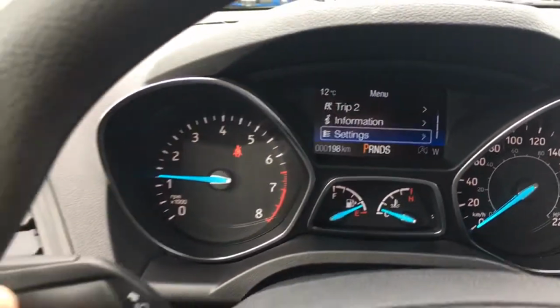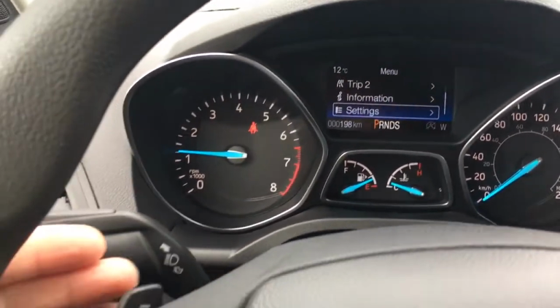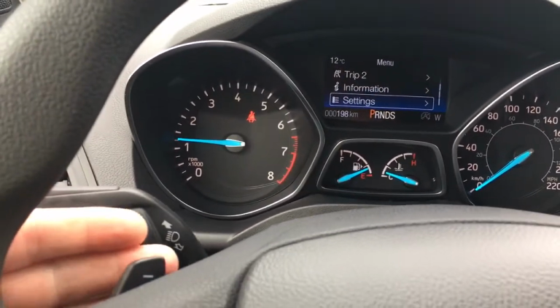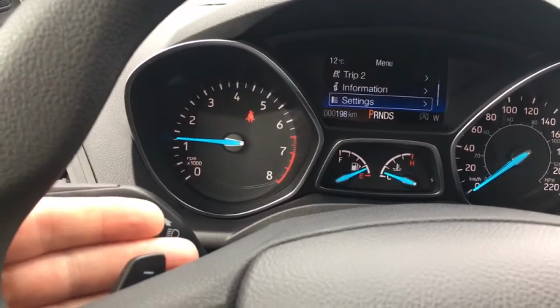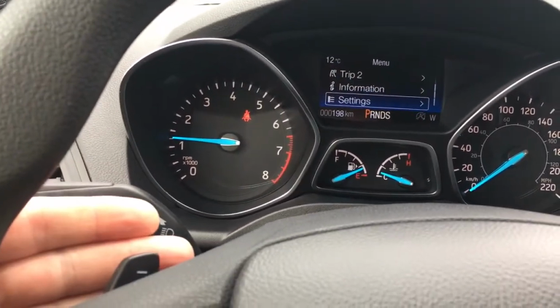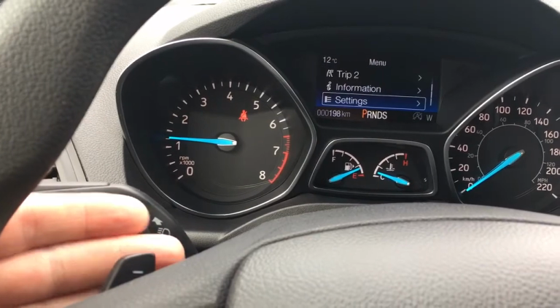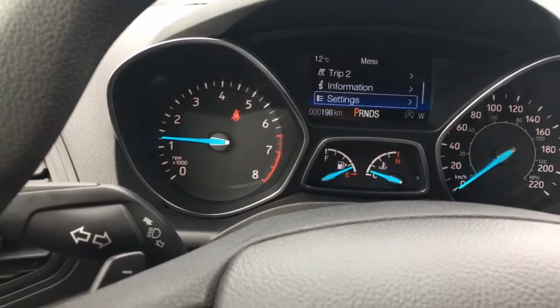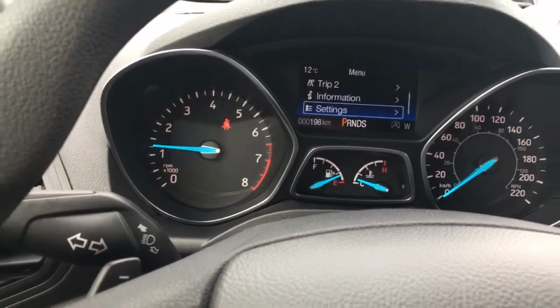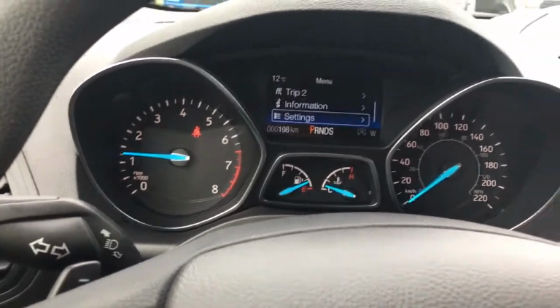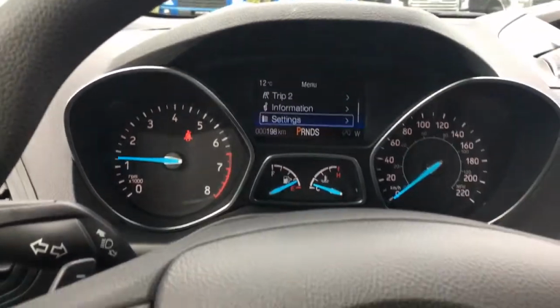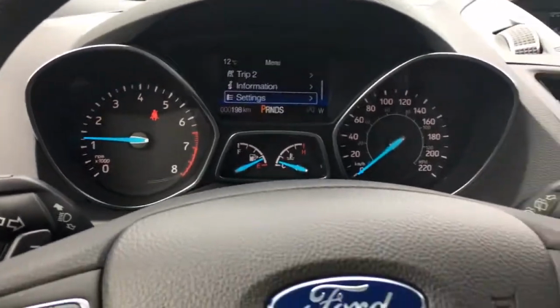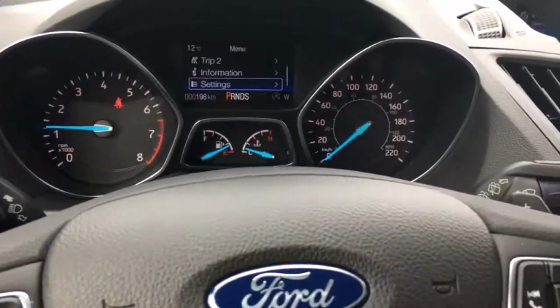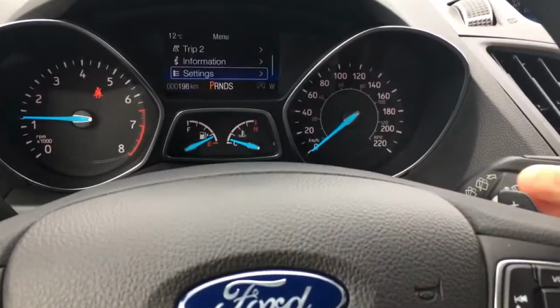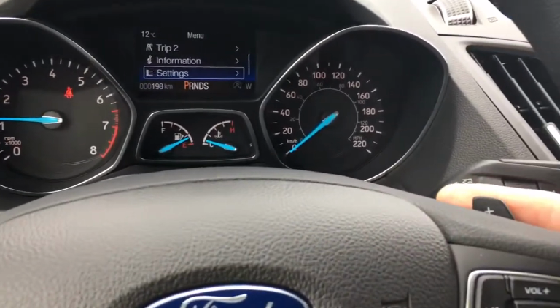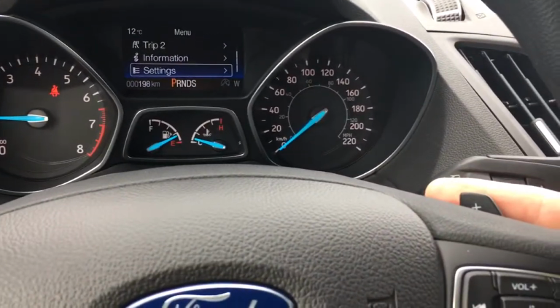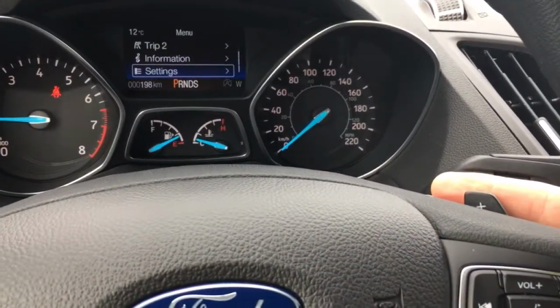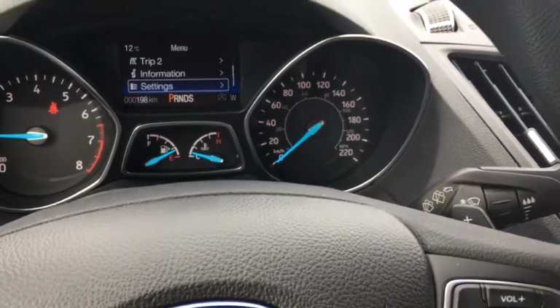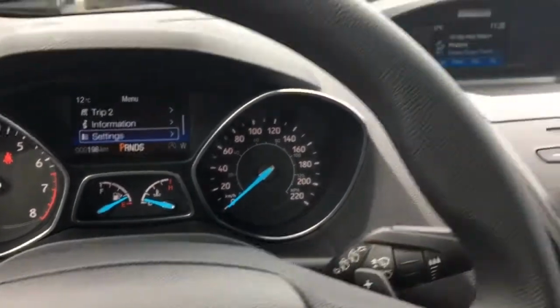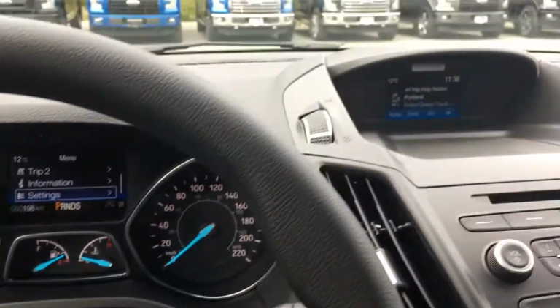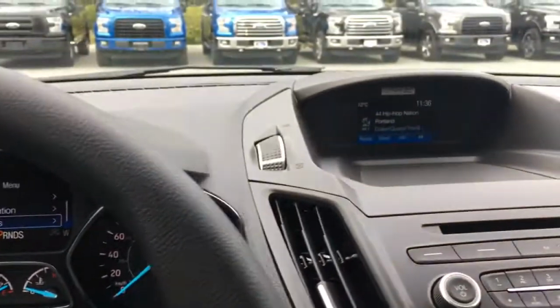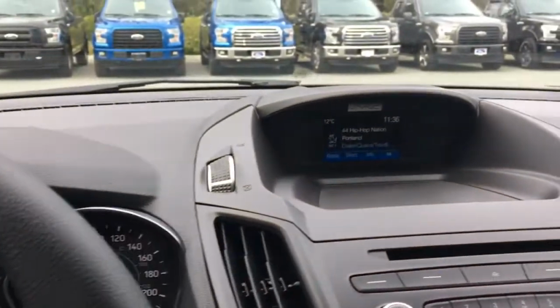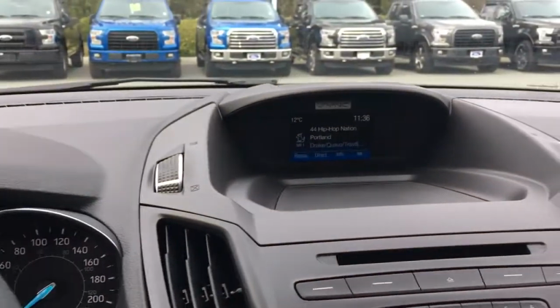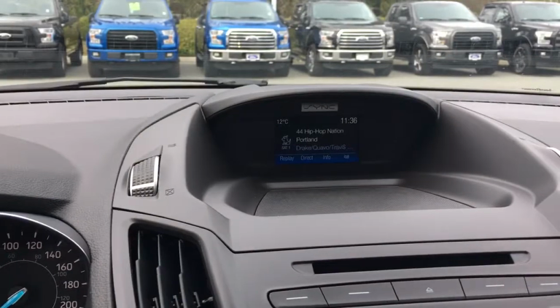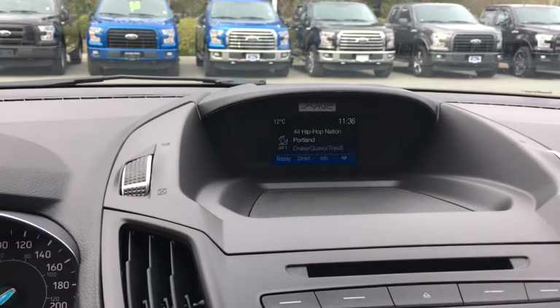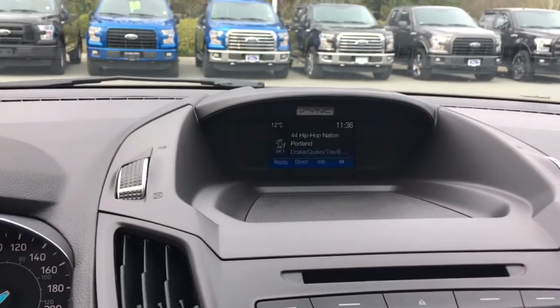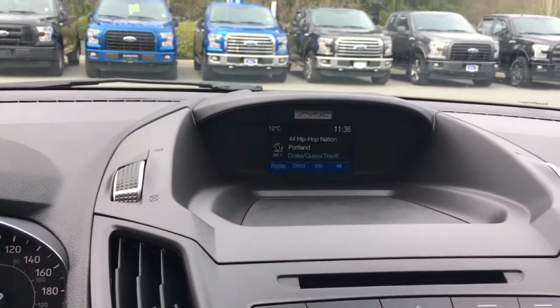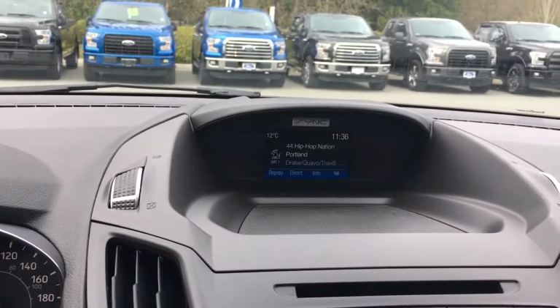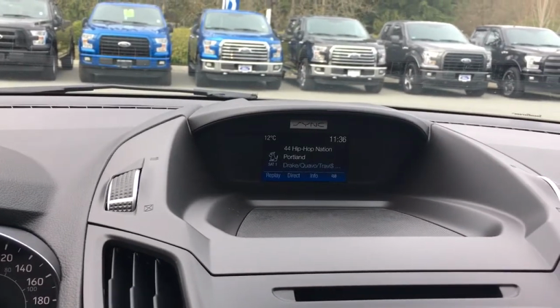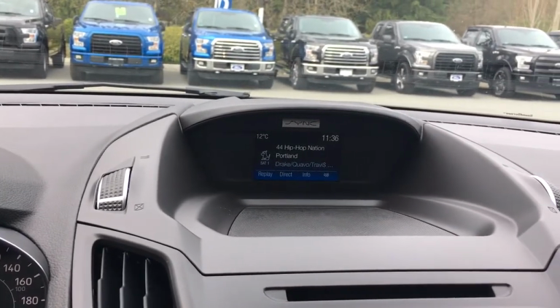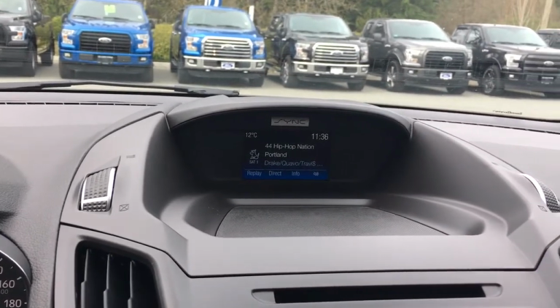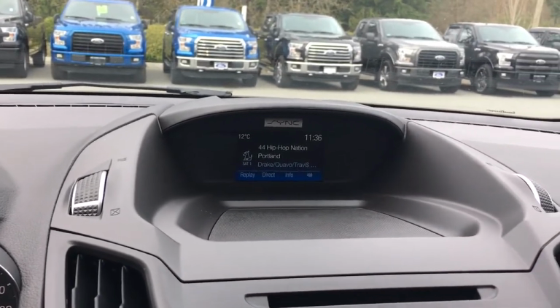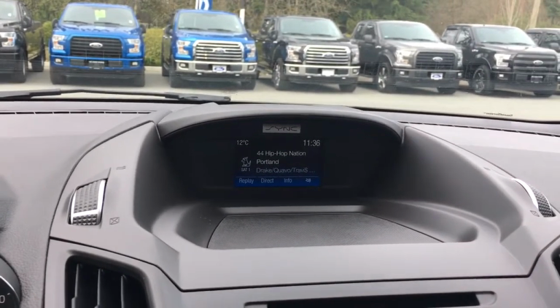Also on your steering wheel you have your paddle shifters, that I'm showing you in front of my fingers there. In the center you have a display screen that has AM, FM, Sirius Radio, CD and Bluetooth.